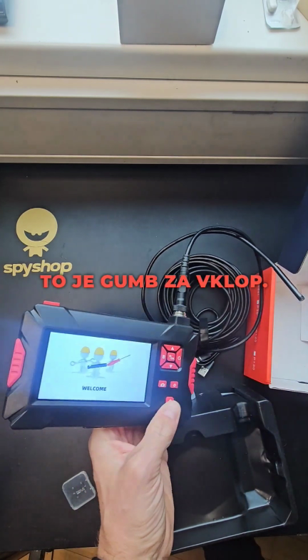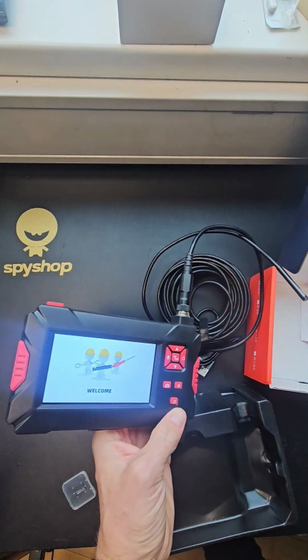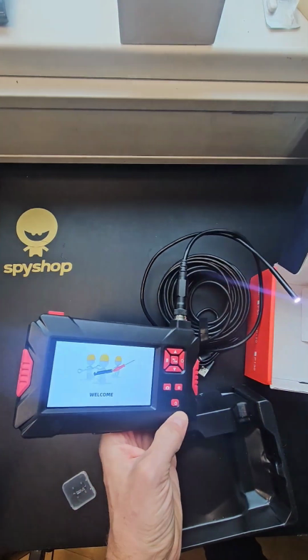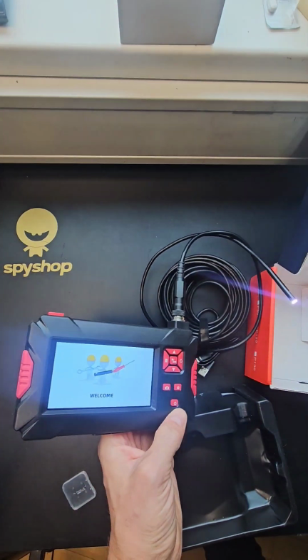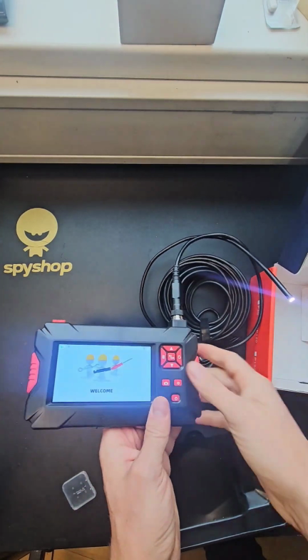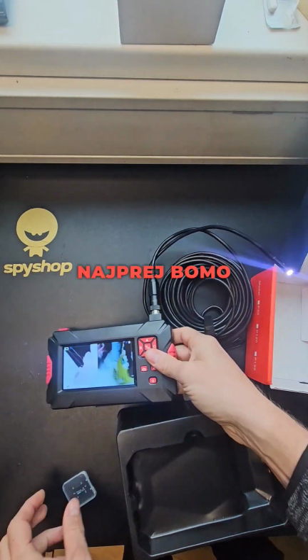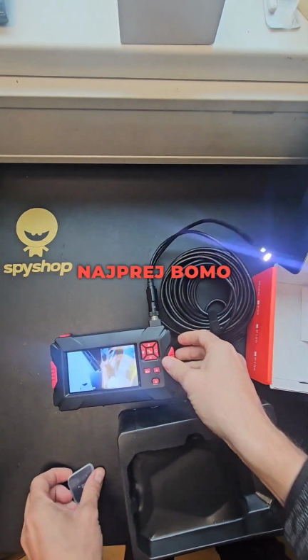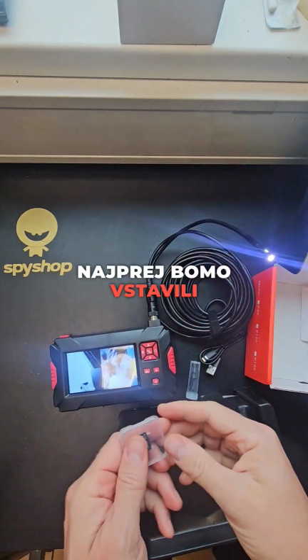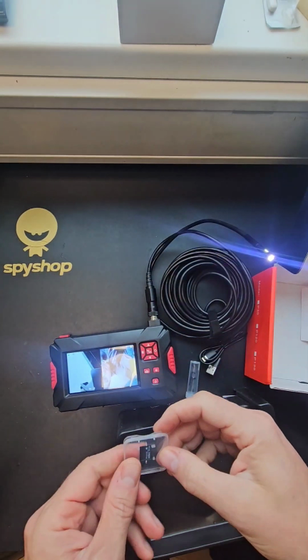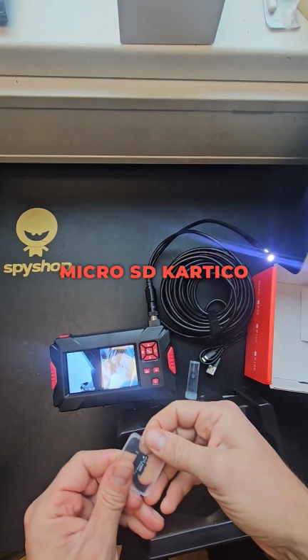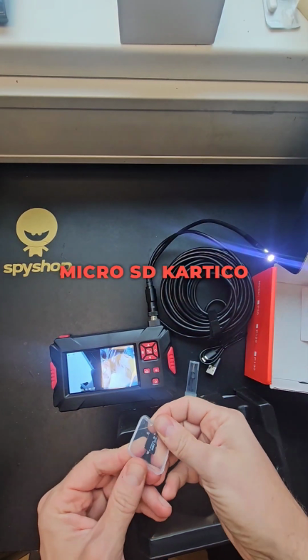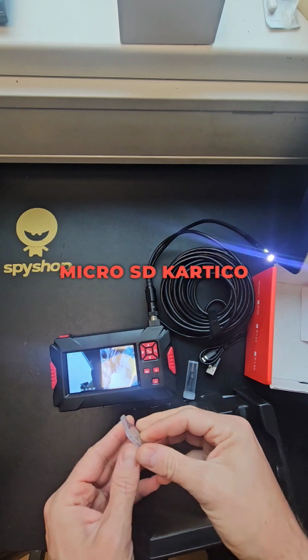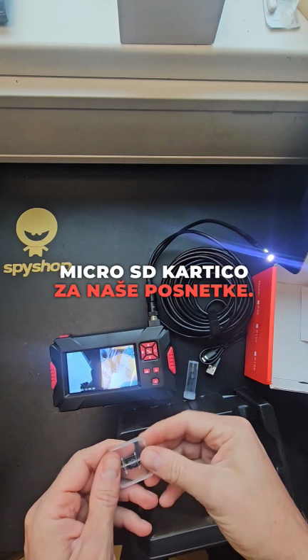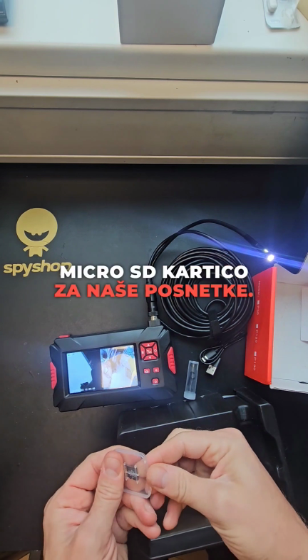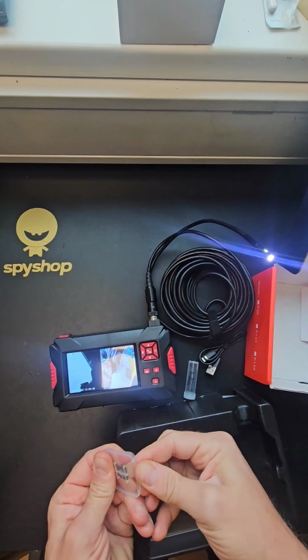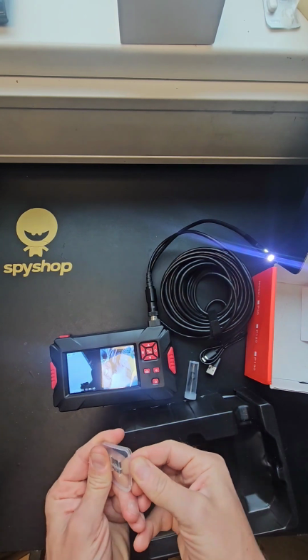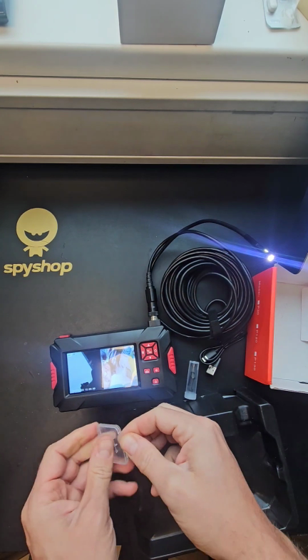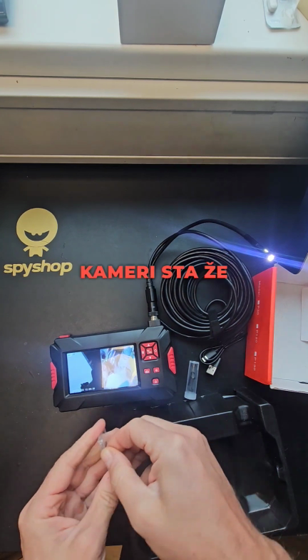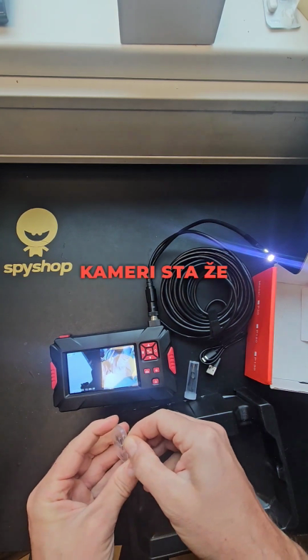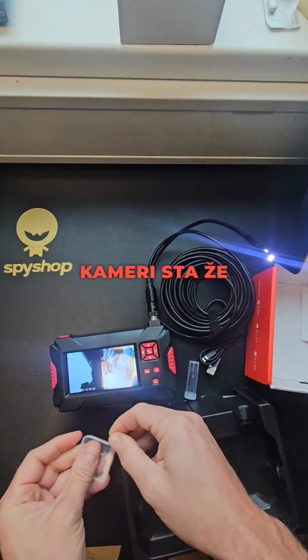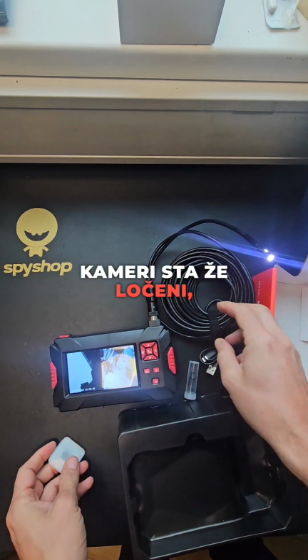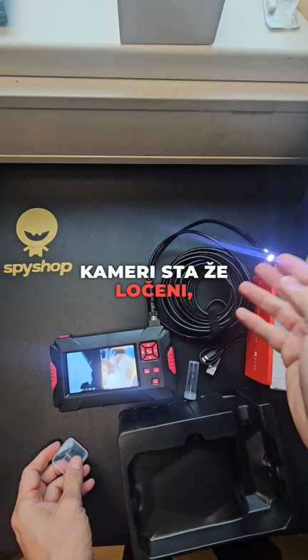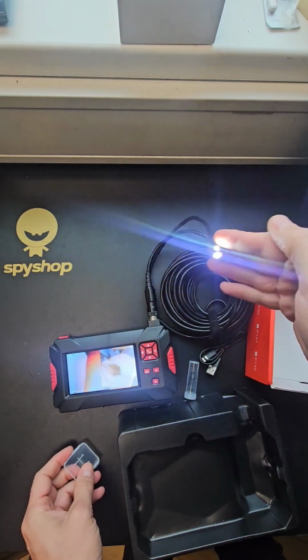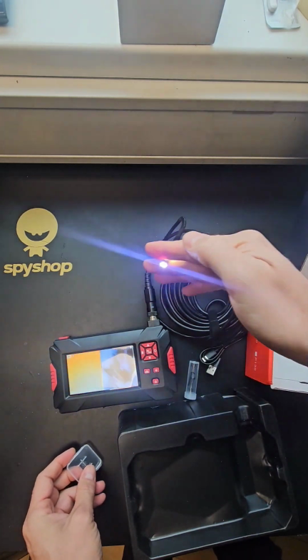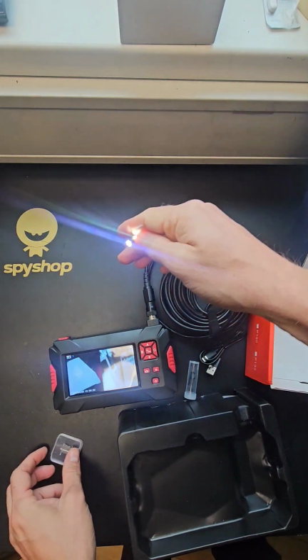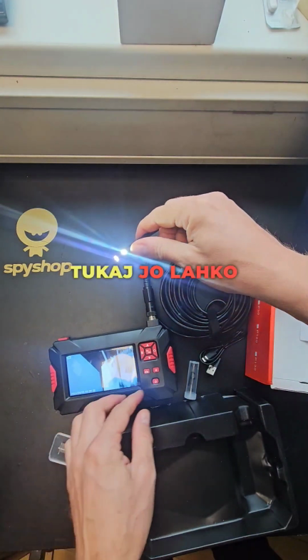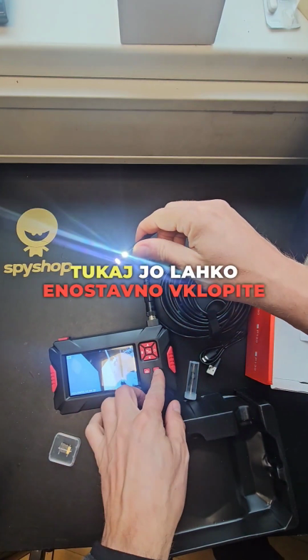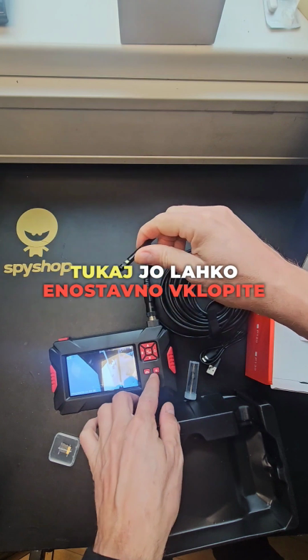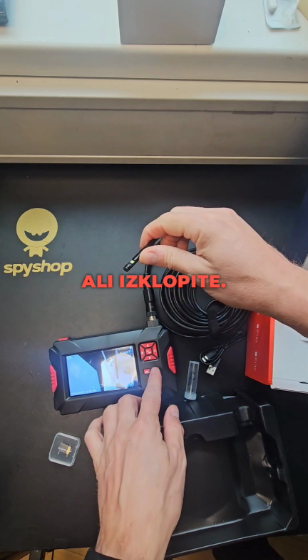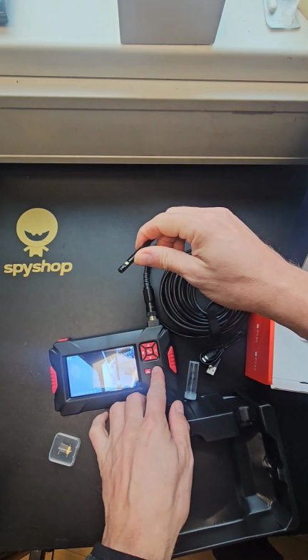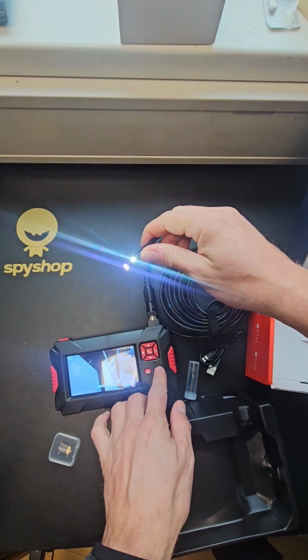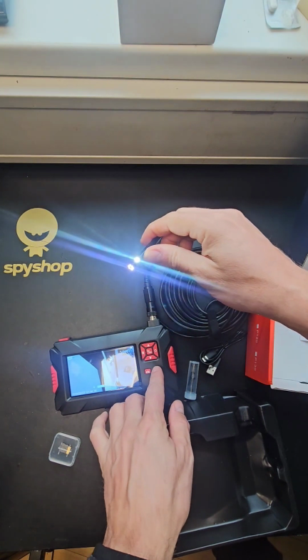Before that, we will put in the micro SD card for our footage. It's already divided — you can see the cameras and simply turn them on or off here.